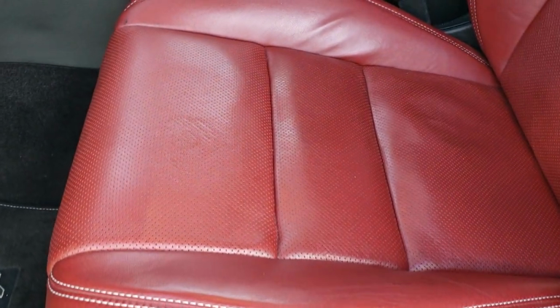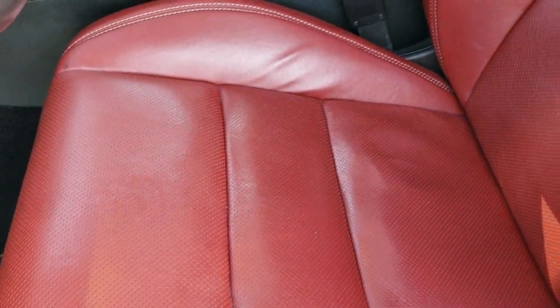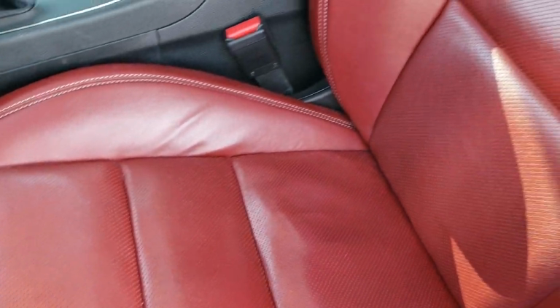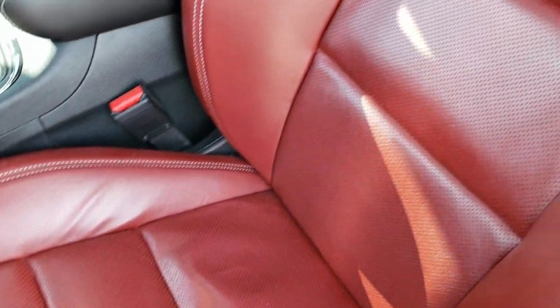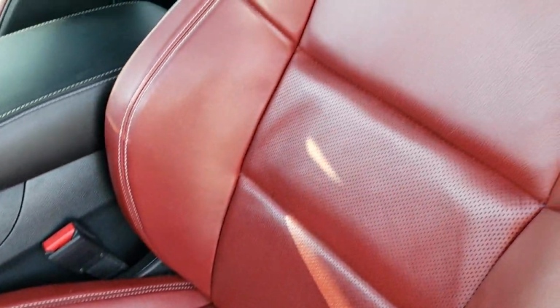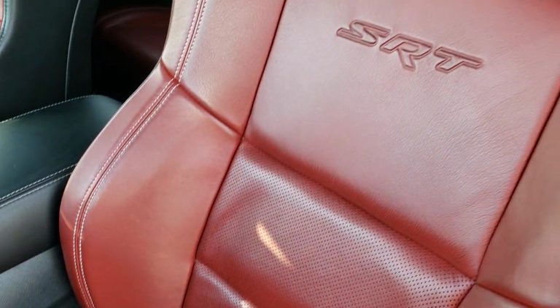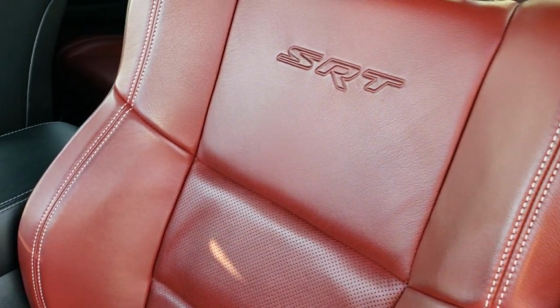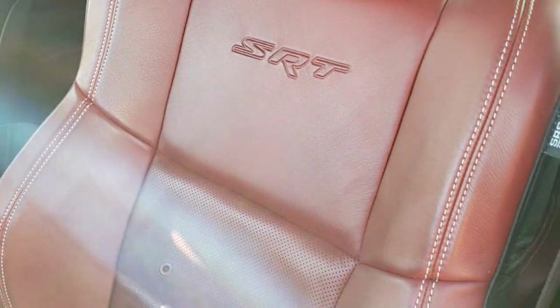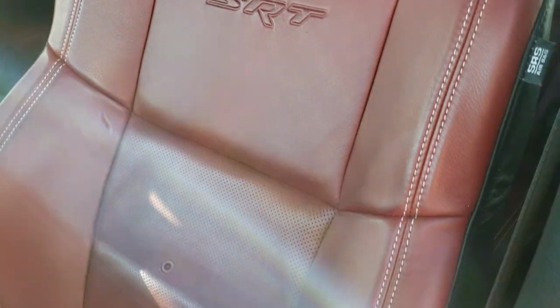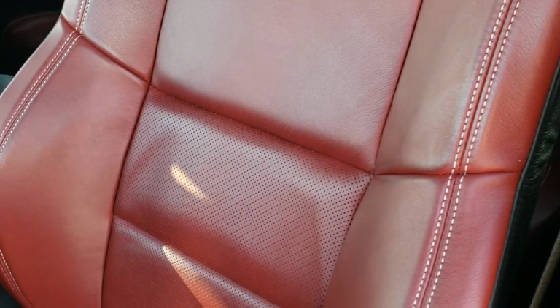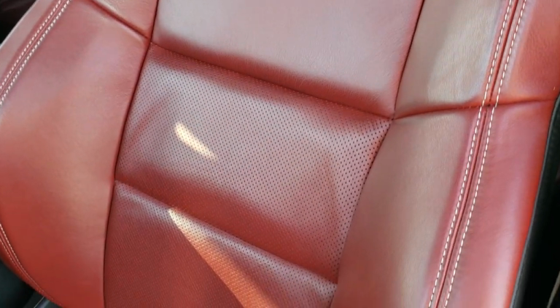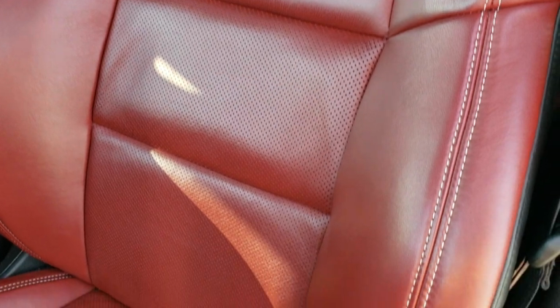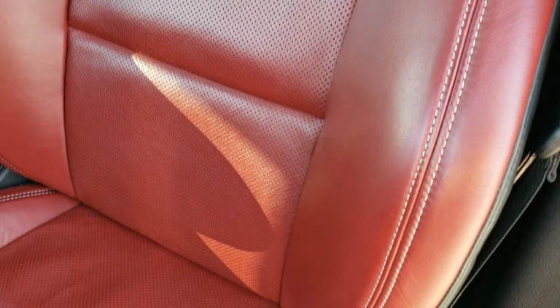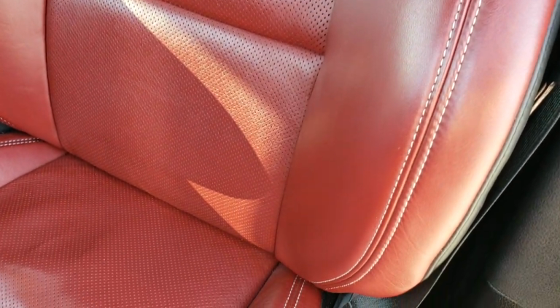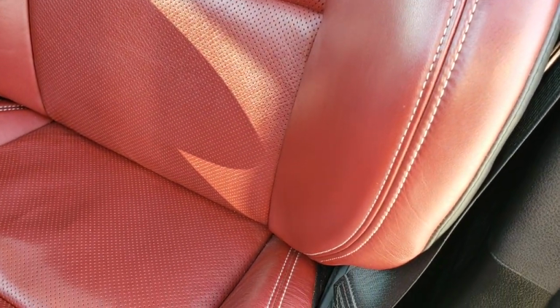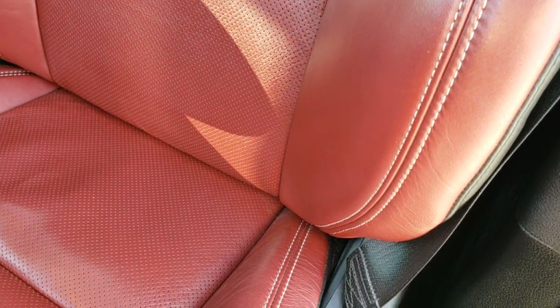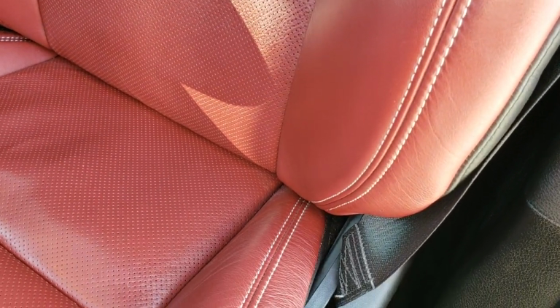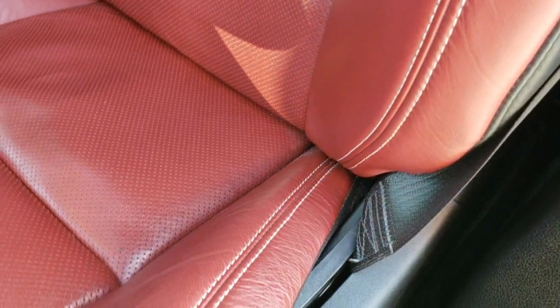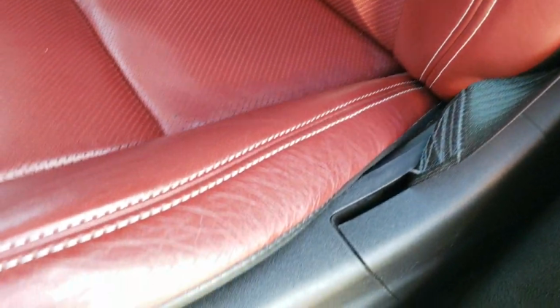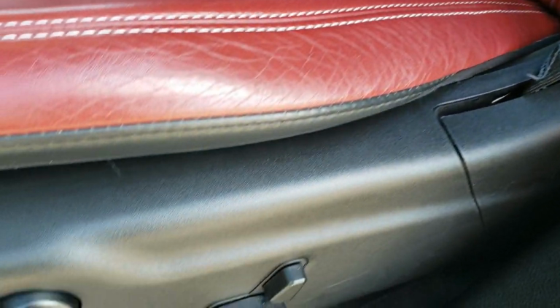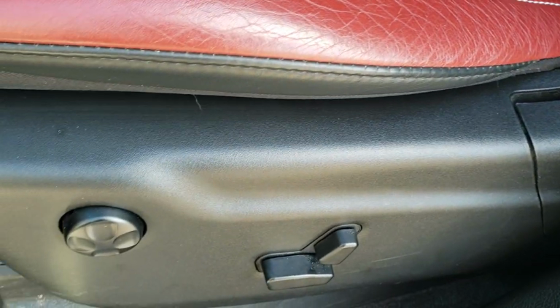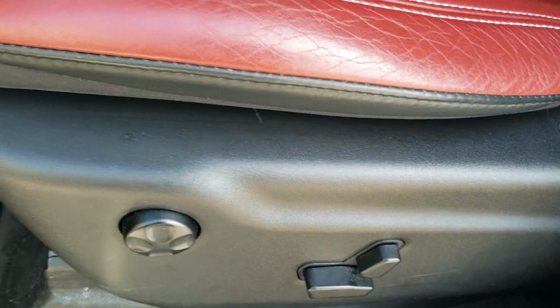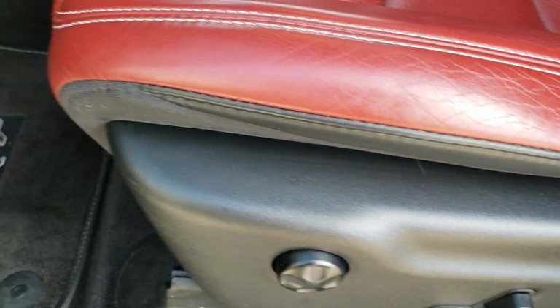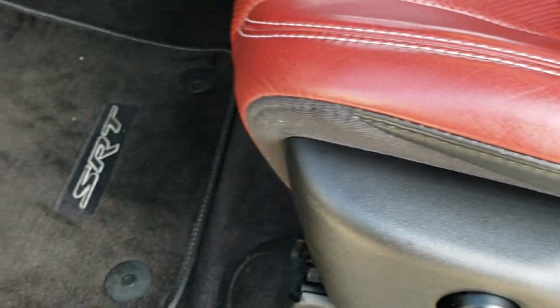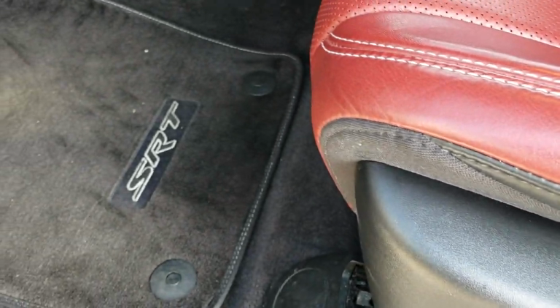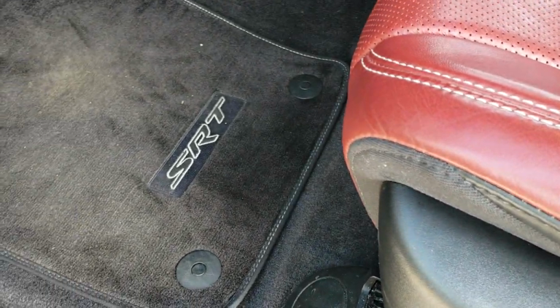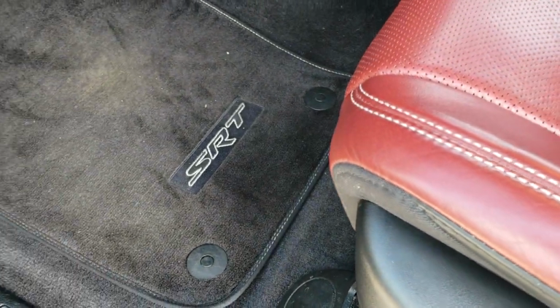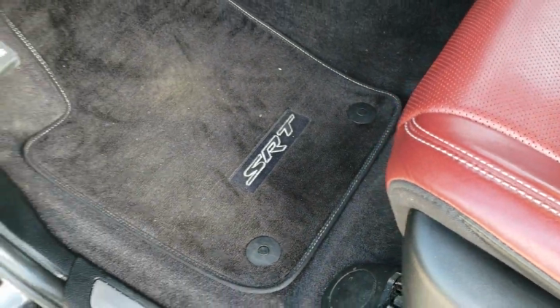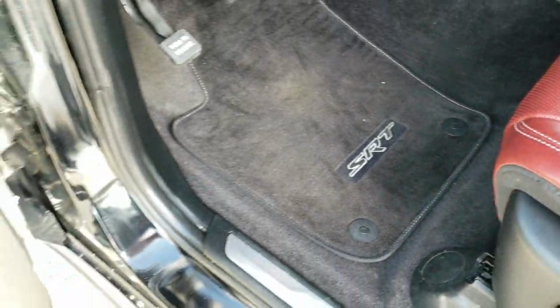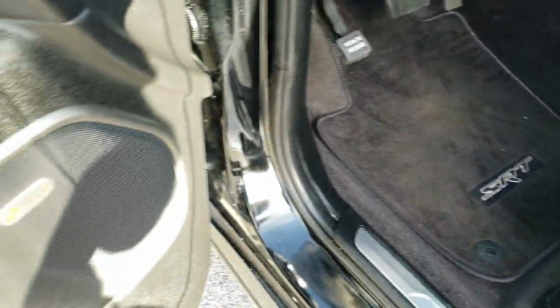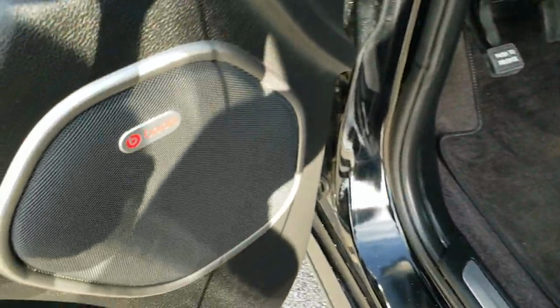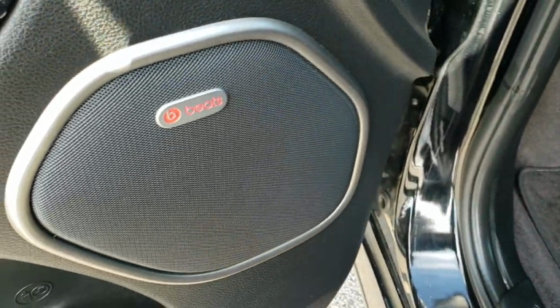Both of these seats are heated, cooled, and power. No rips, tears, or scuffs on there. You do get driver's side lumbar, SRT floor mats, and Beats audio.